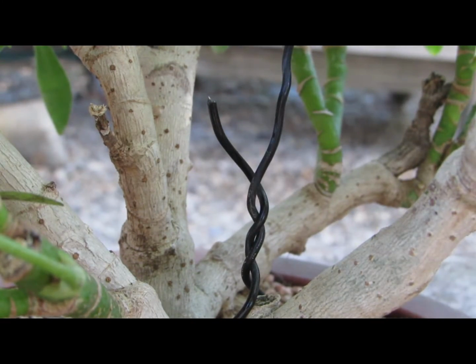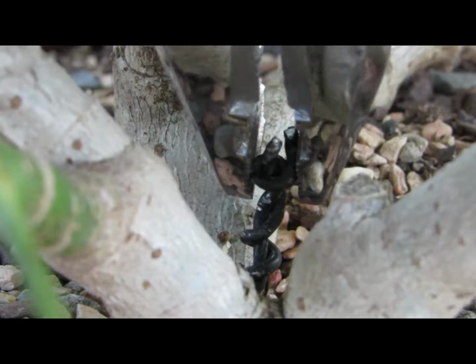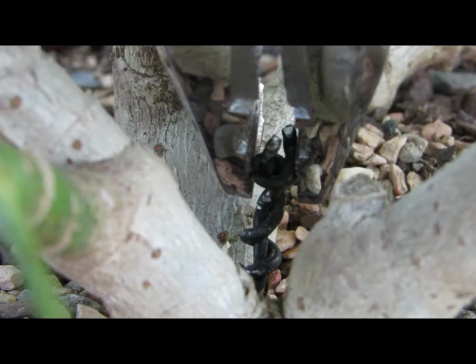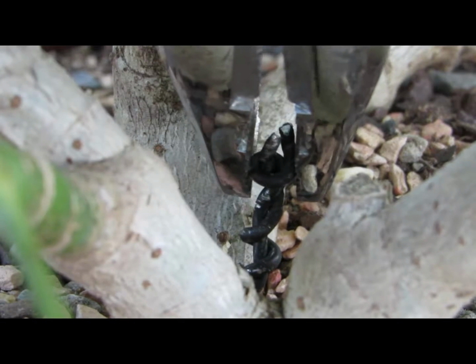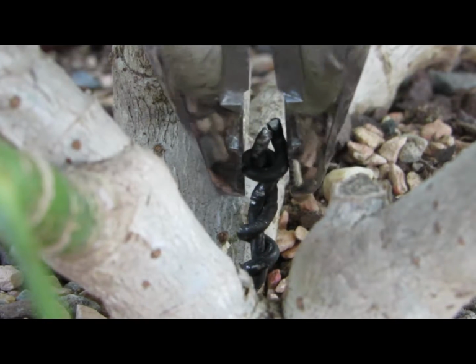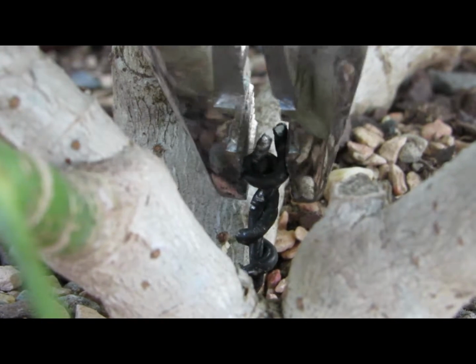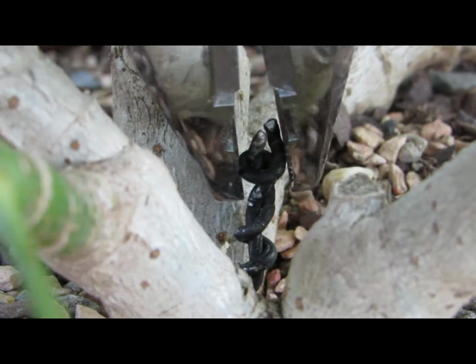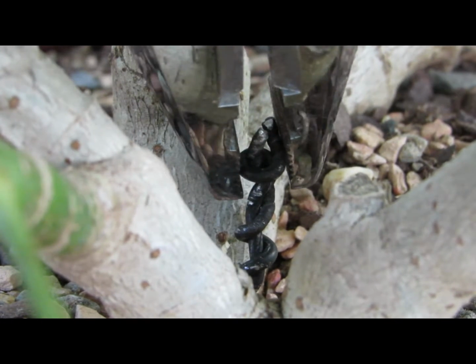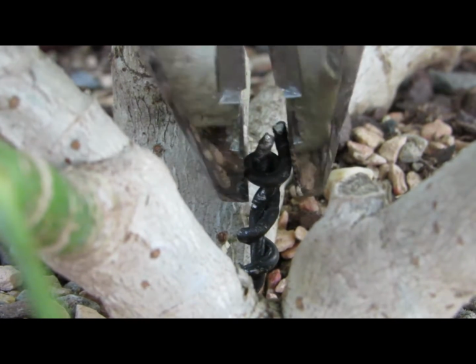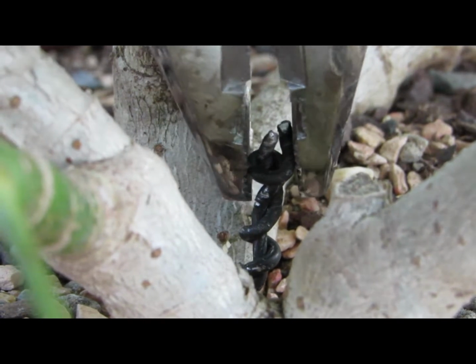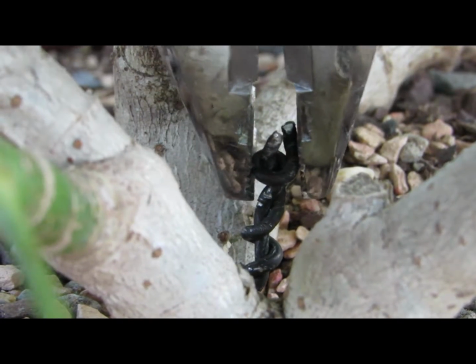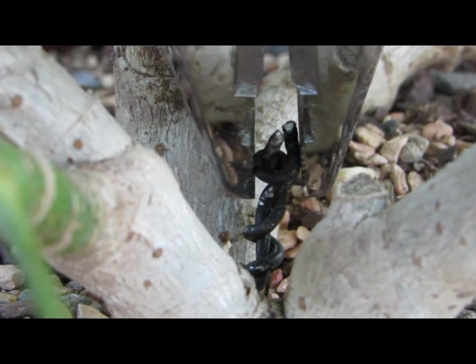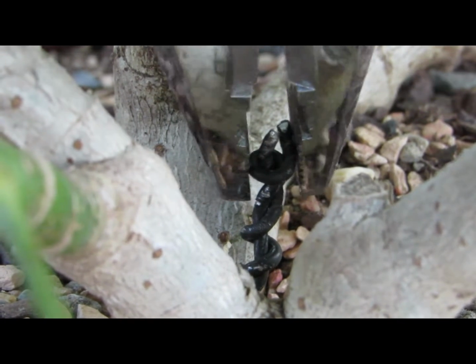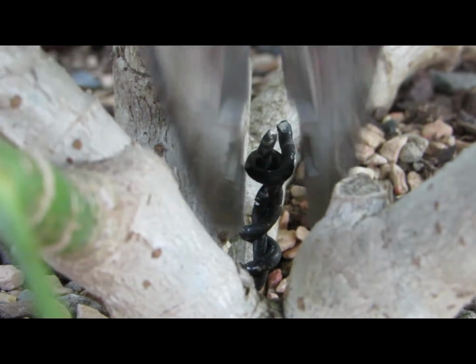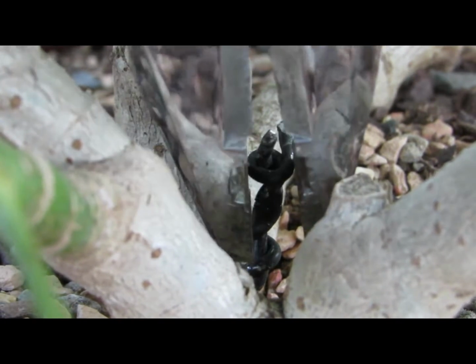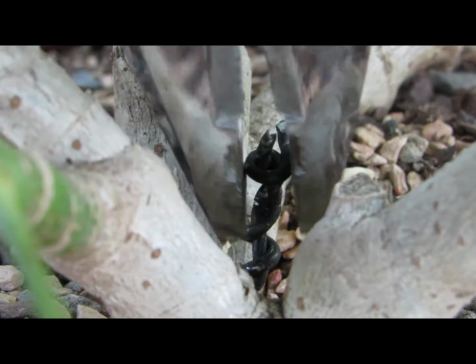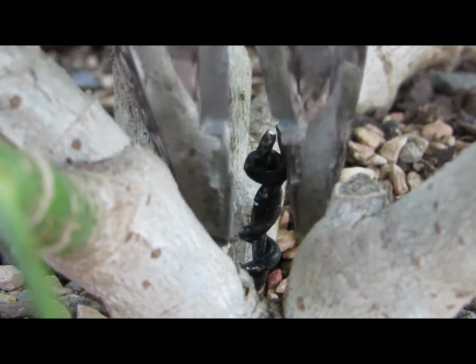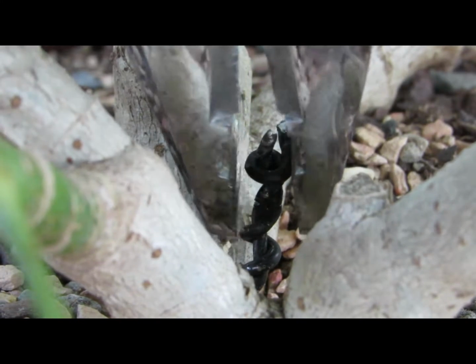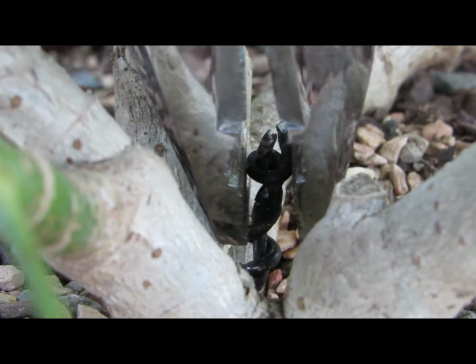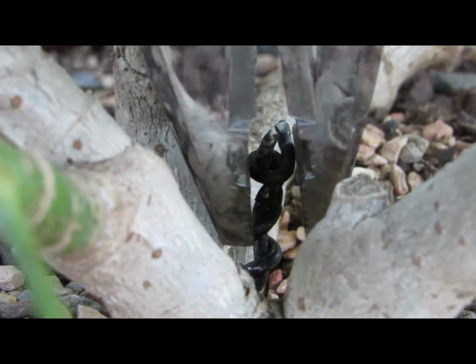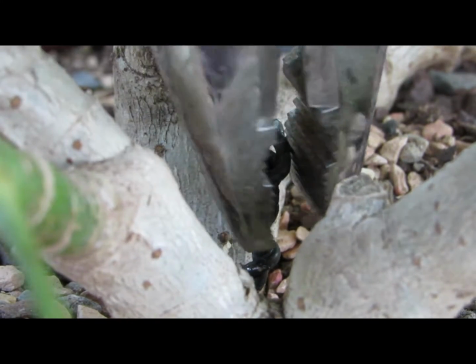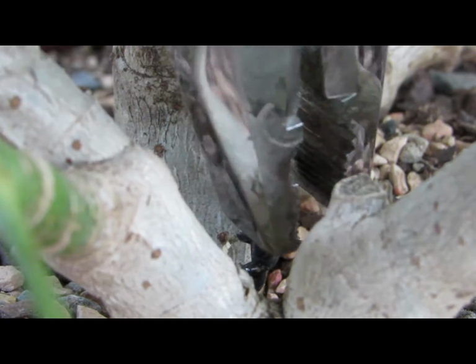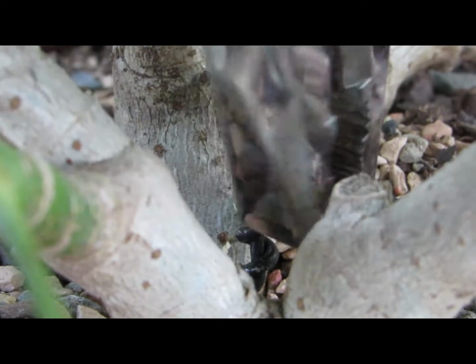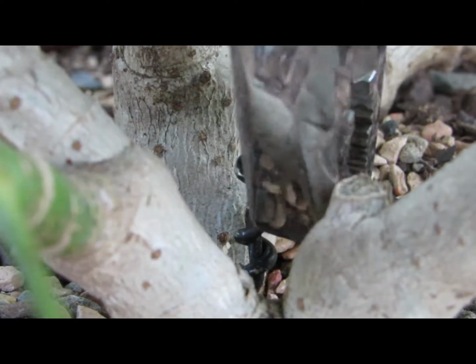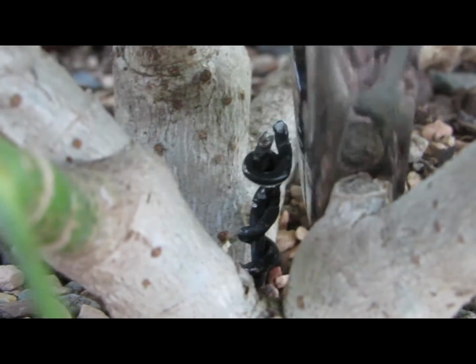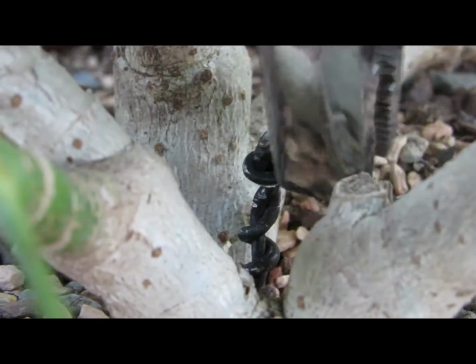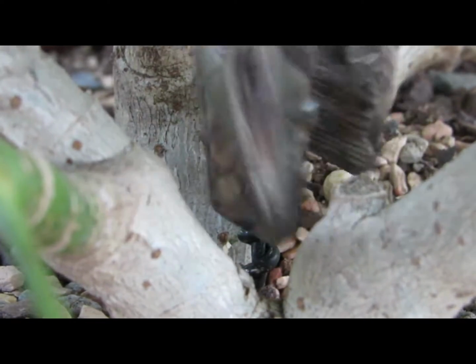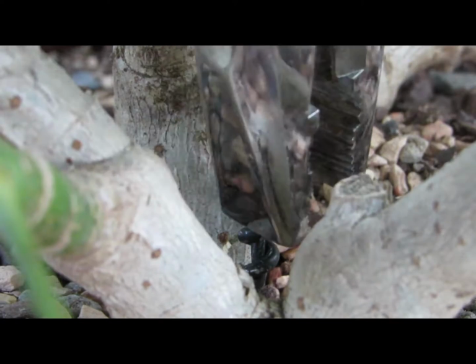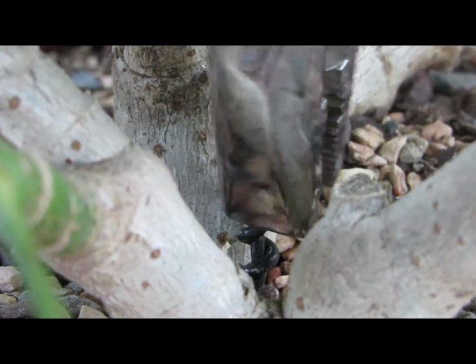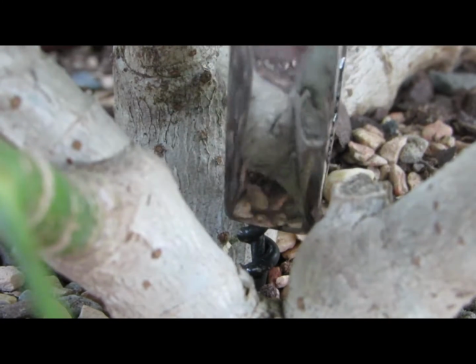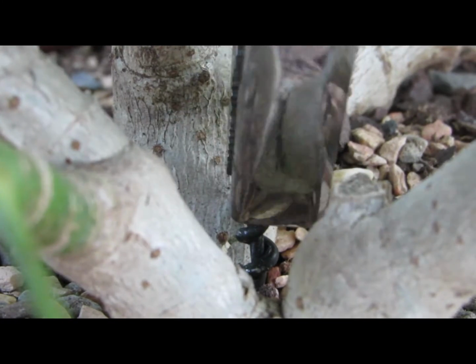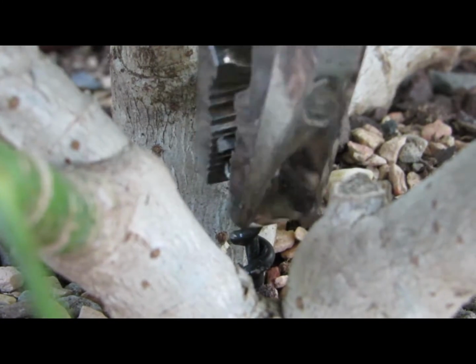Now, once the wire is cut and twisted, take some pliers, hold the tree down with one hand, and twist the wires while pulling up on them. Make sure that they are not too tight and don't dig into any part of the tree, but still make sure they are tight enough that the tree does not move much.